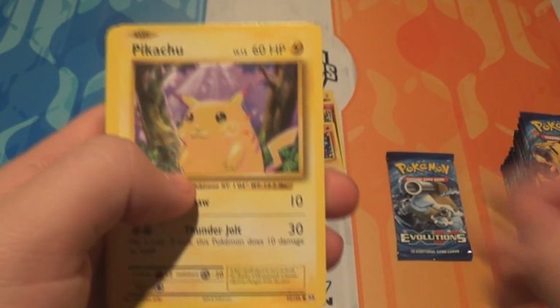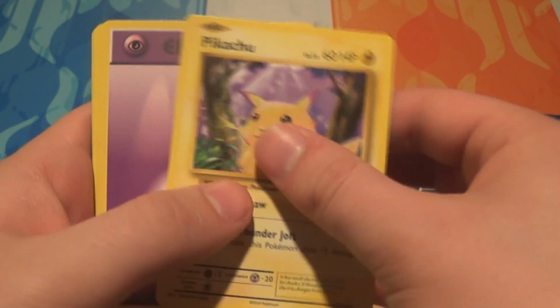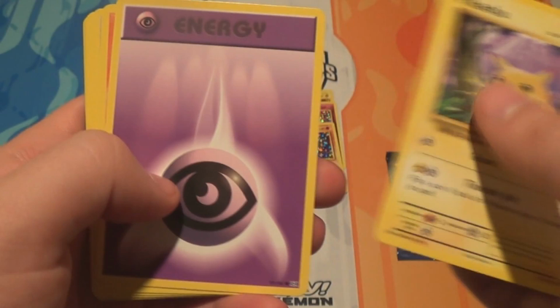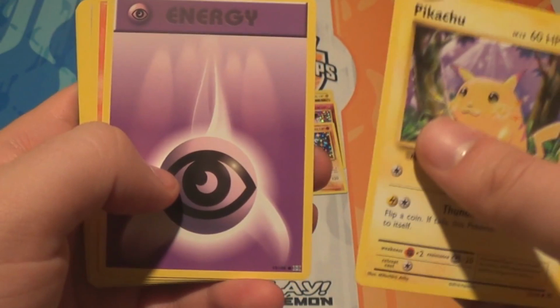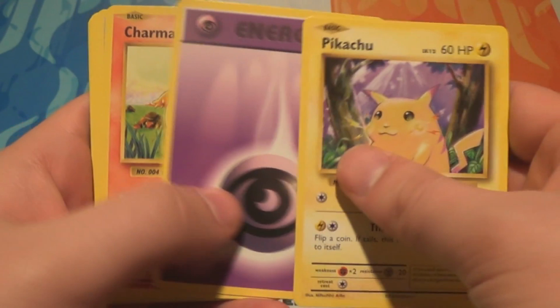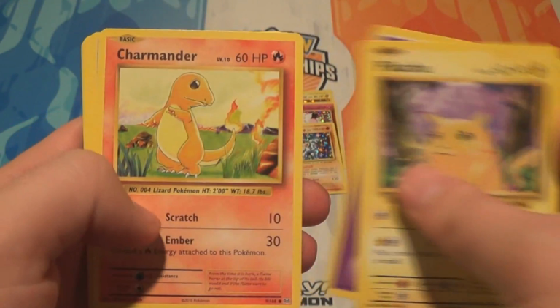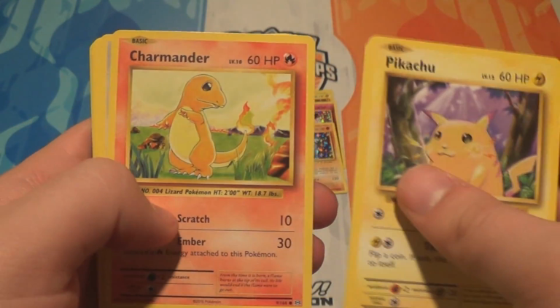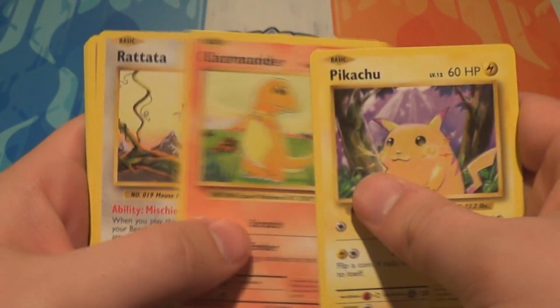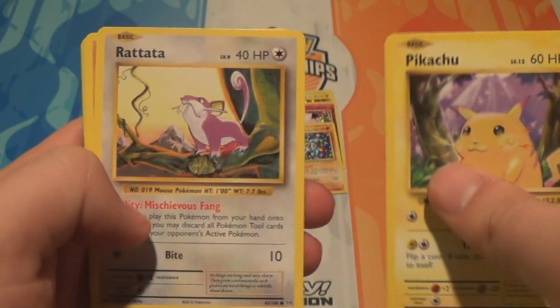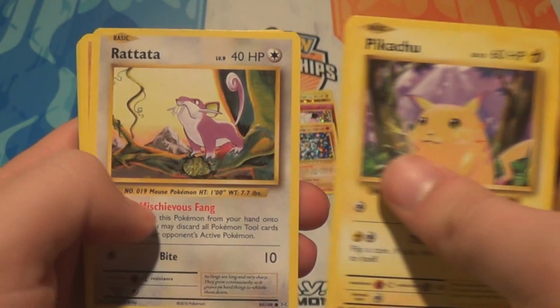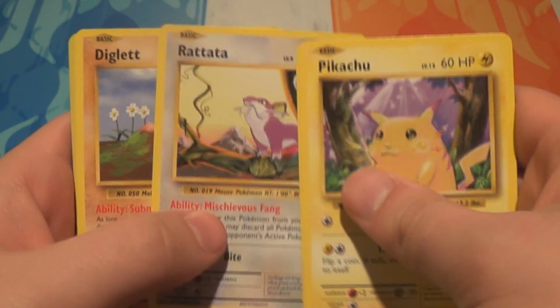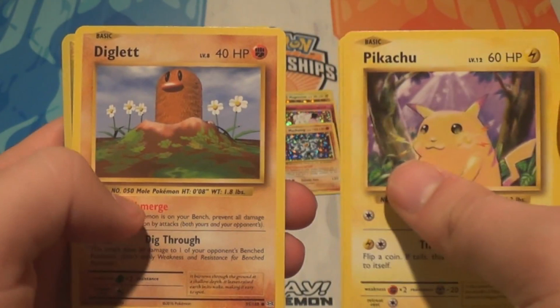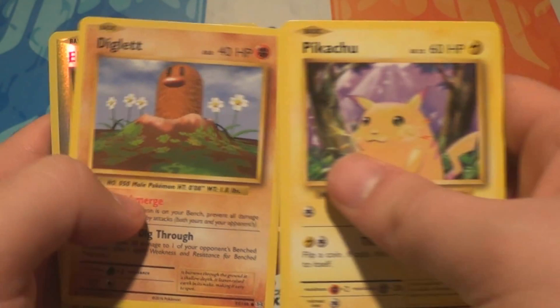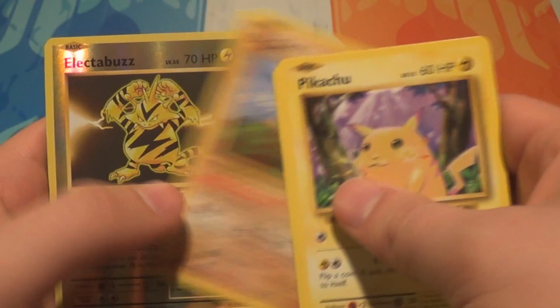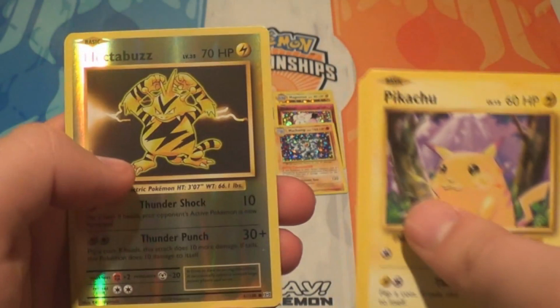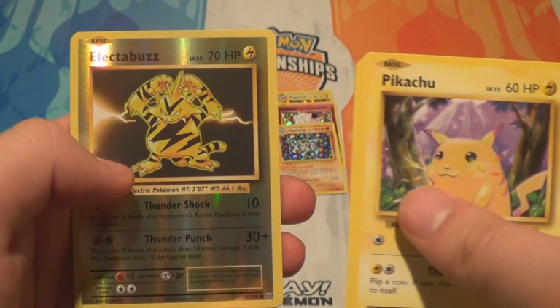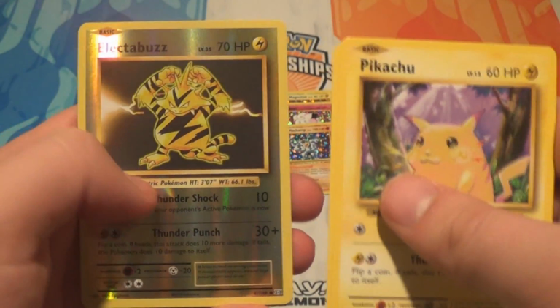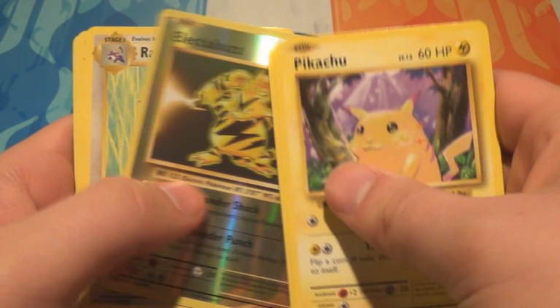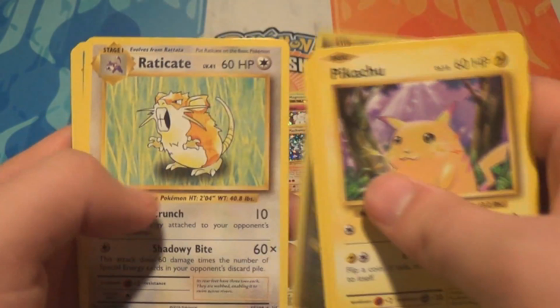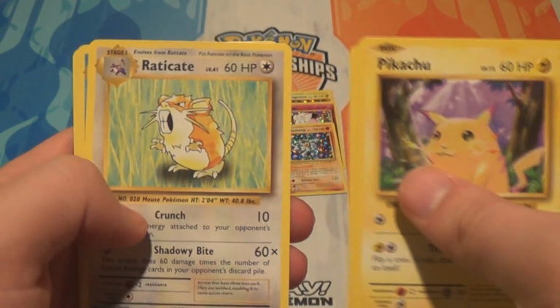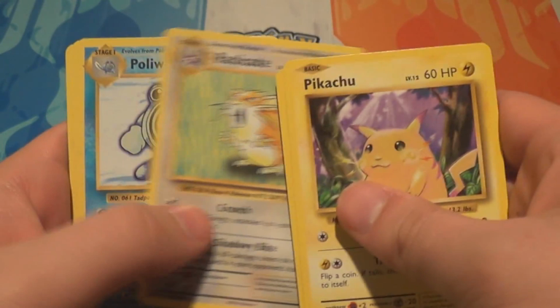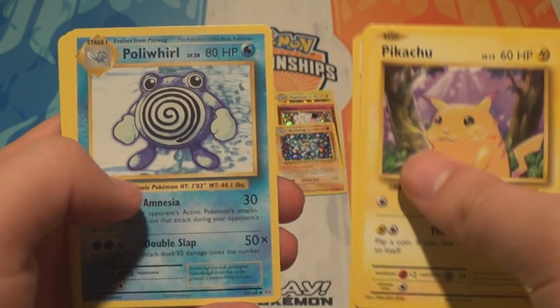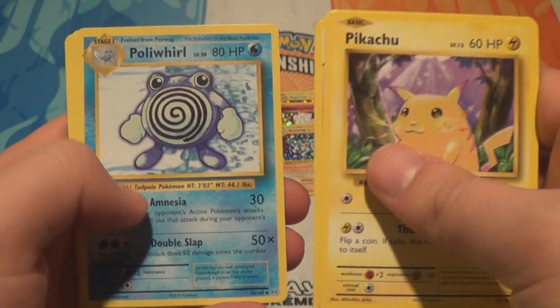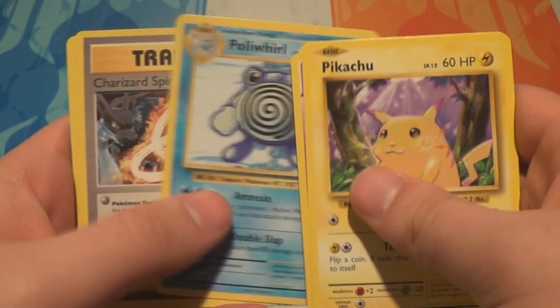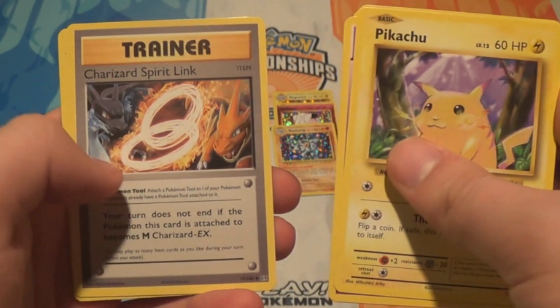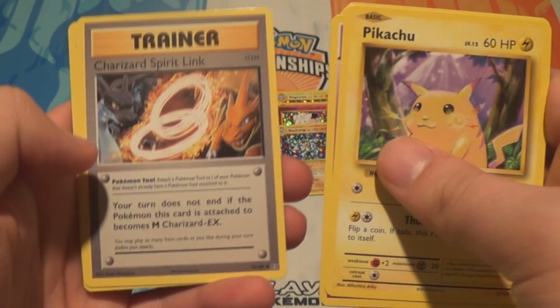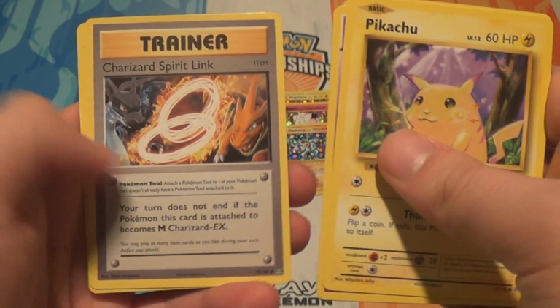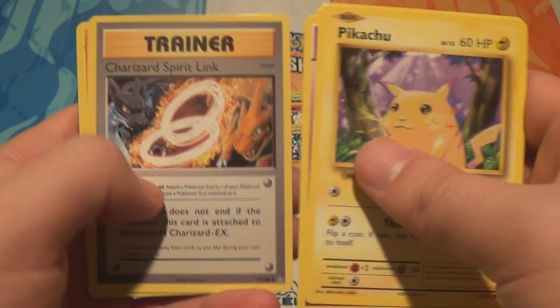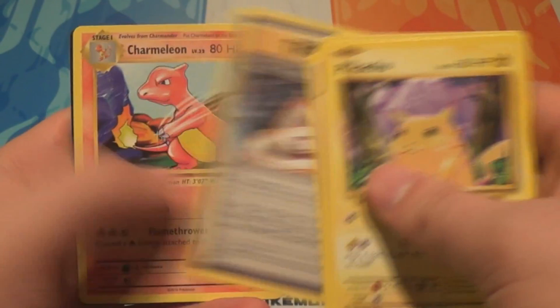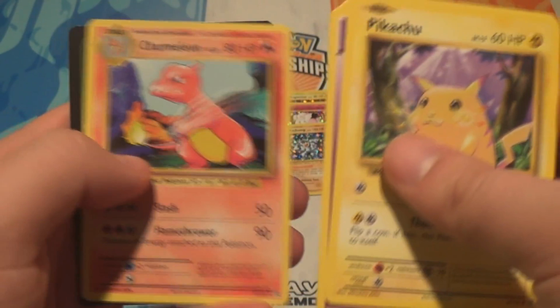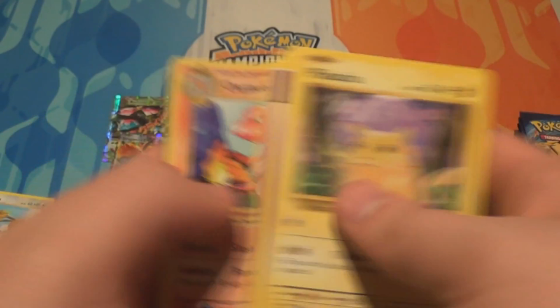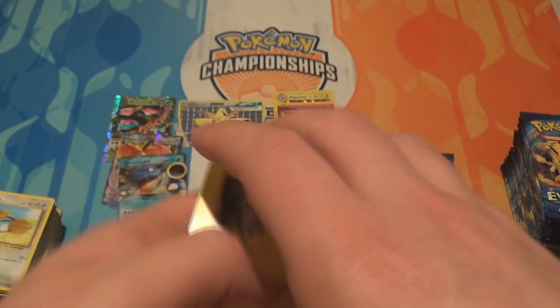Pack seventeen: a Pikachu, a Psychic Energy, a Charmander, a Rattata, a Diglett, a Reverse Electabuzz, a Raticate, a Poliwhirl, a Charizard Spirit Link, a Charmeleon, and another Charmeleon.